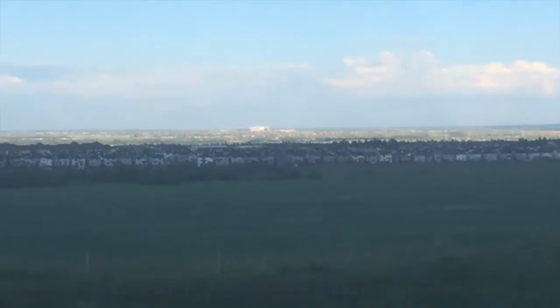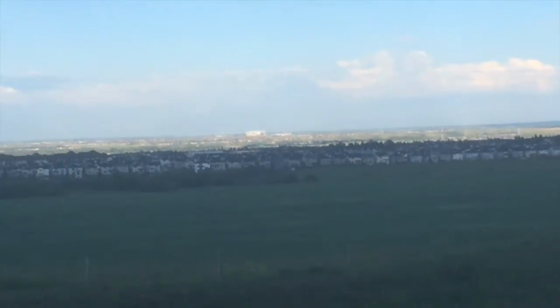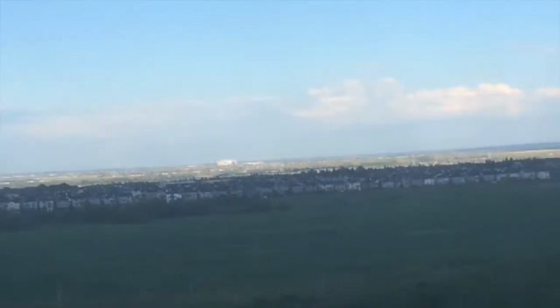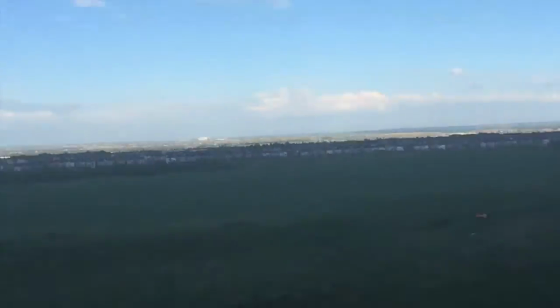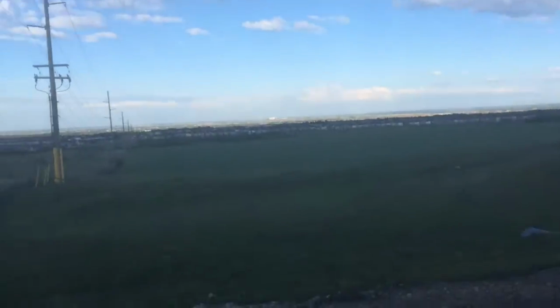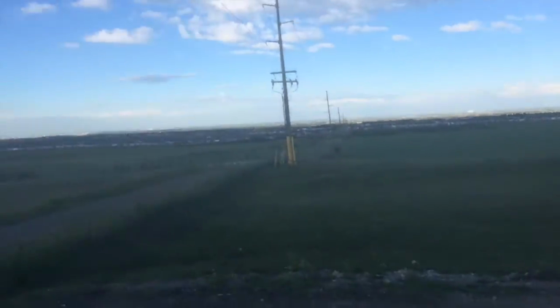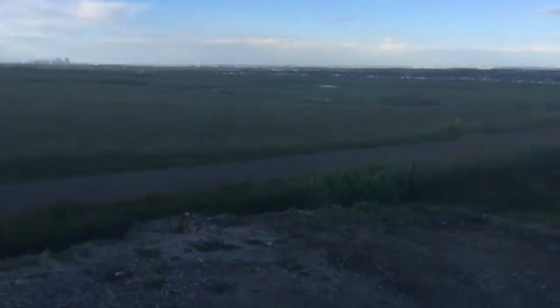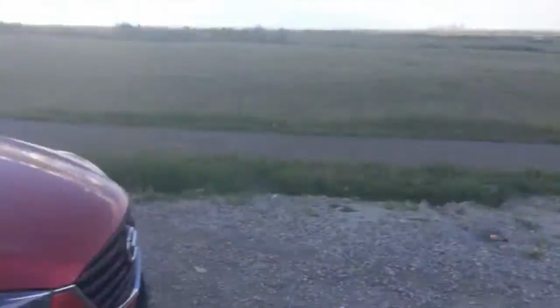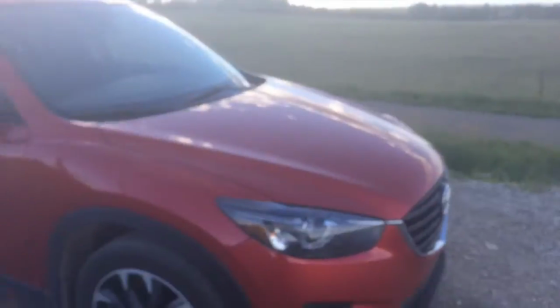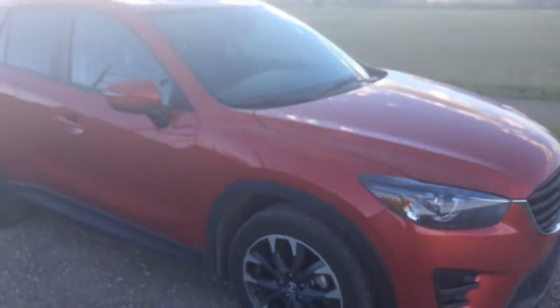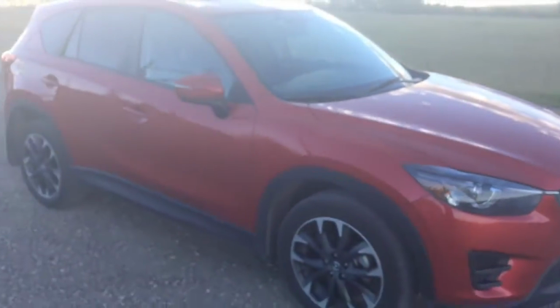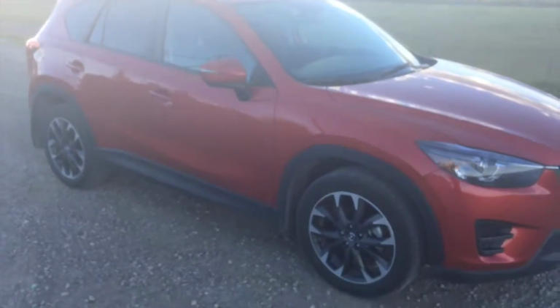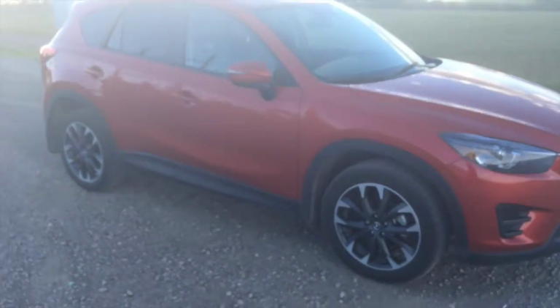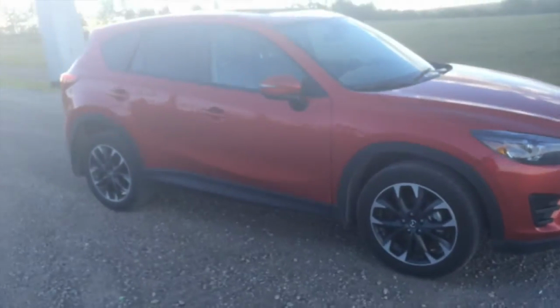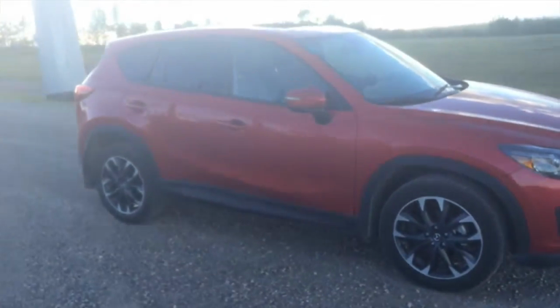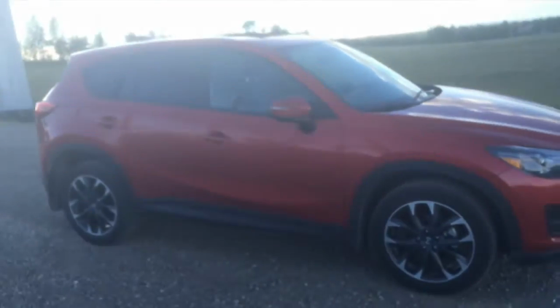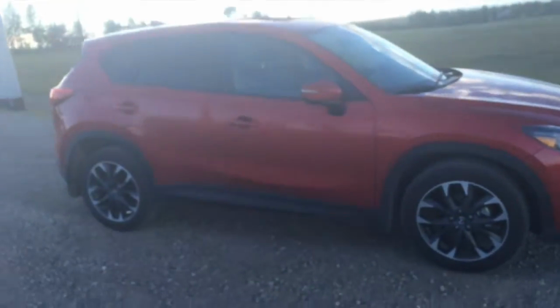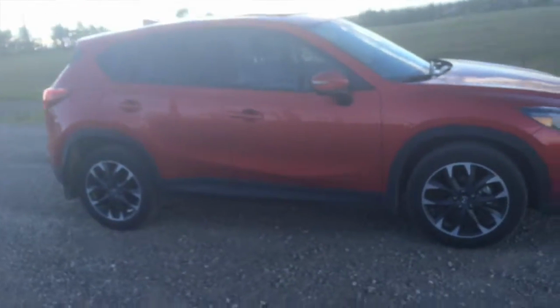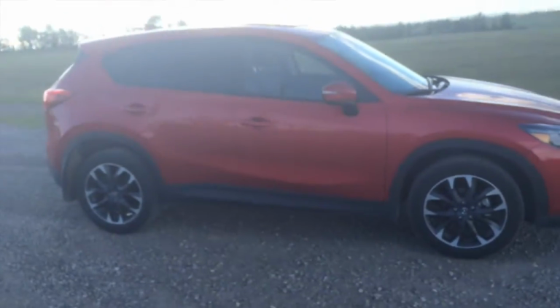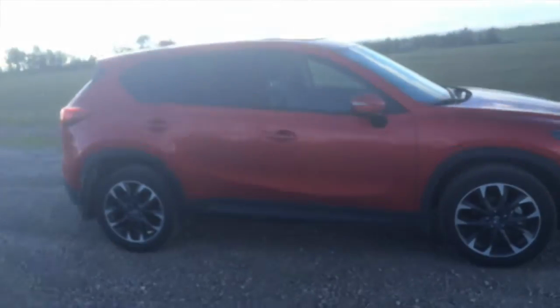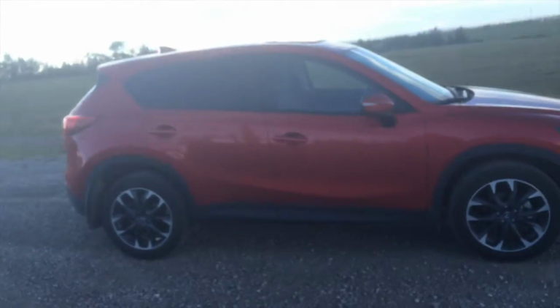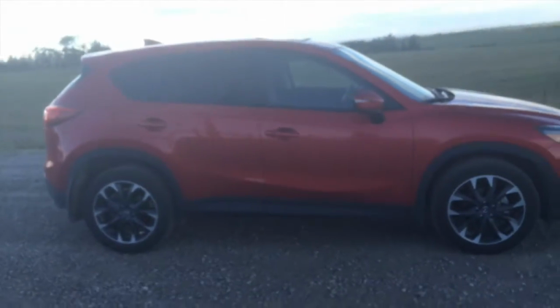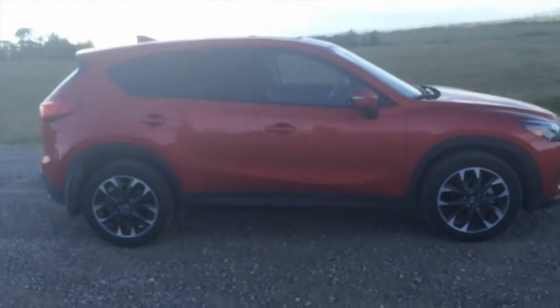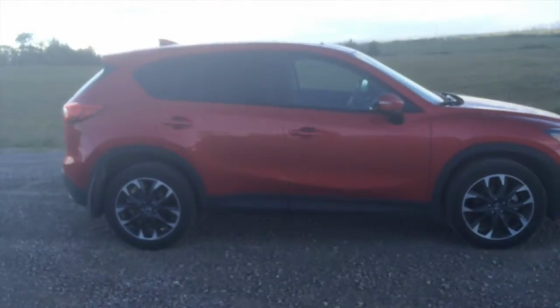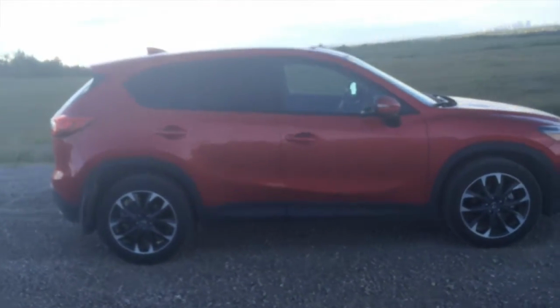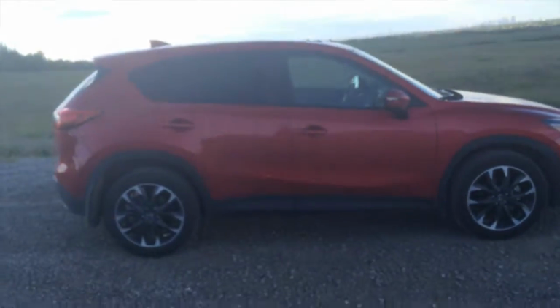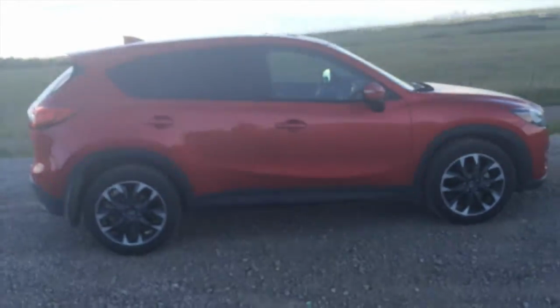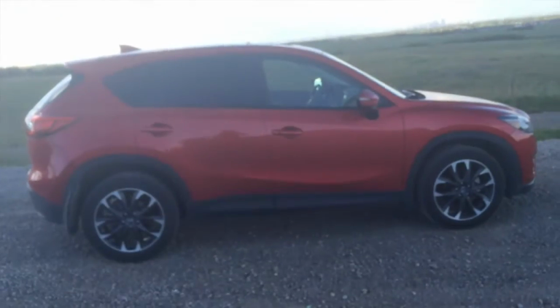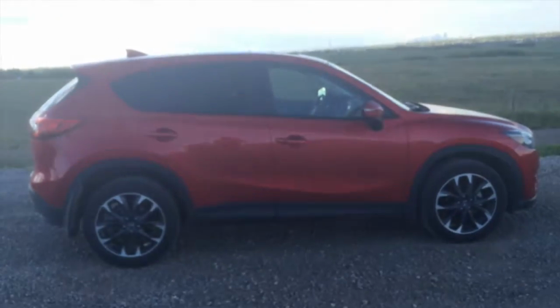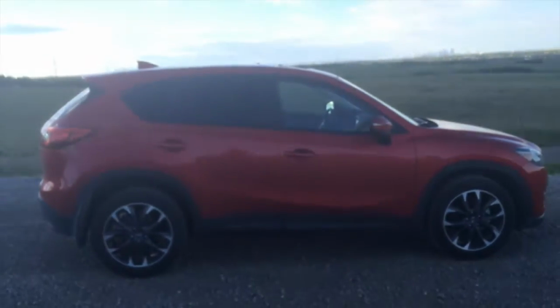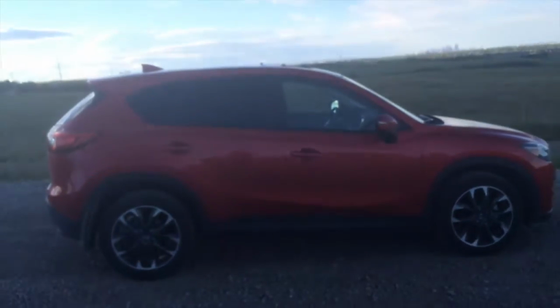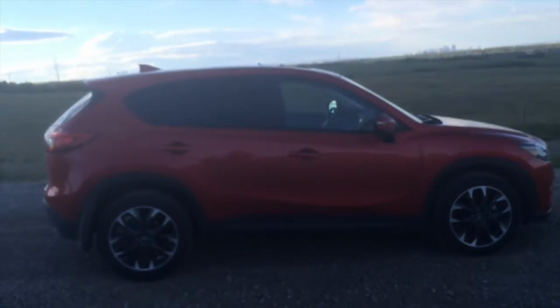I've been driving the Mazda CX-5 from Kramer Mazda this week and it's so much fun to drive that I've just been looking for excuses to get out and explore our city. That's how I found this place.